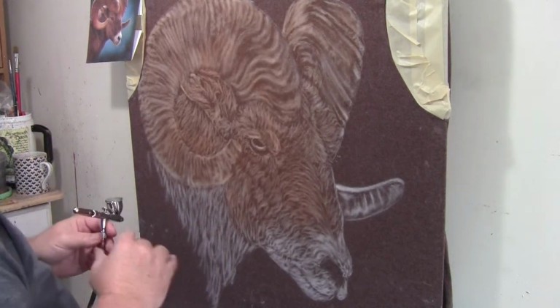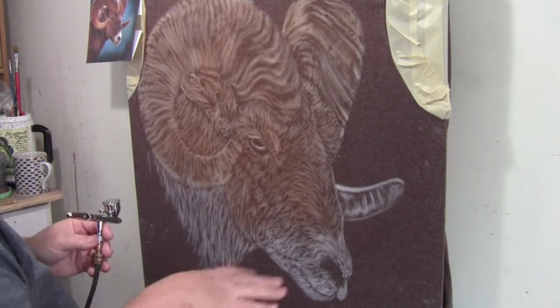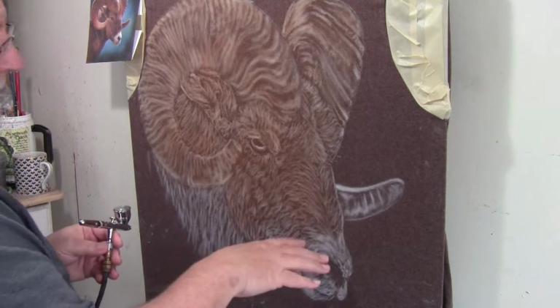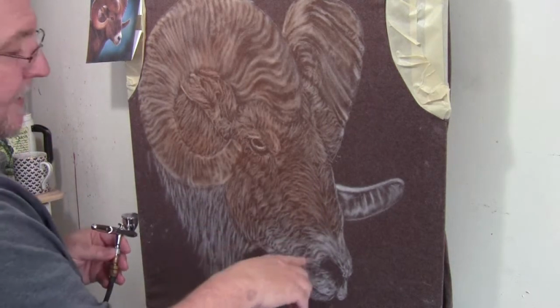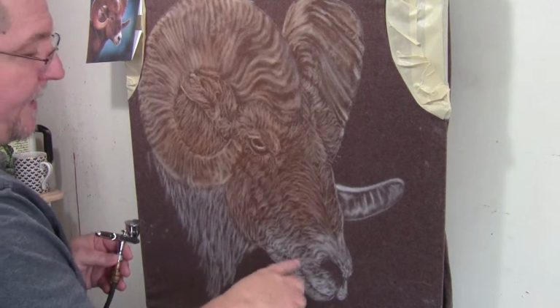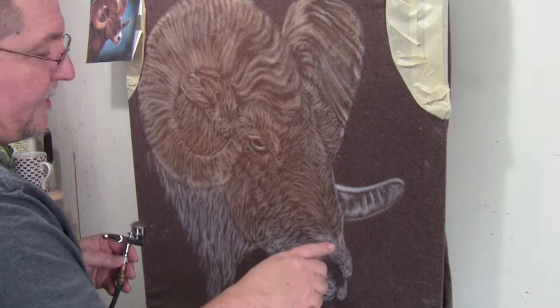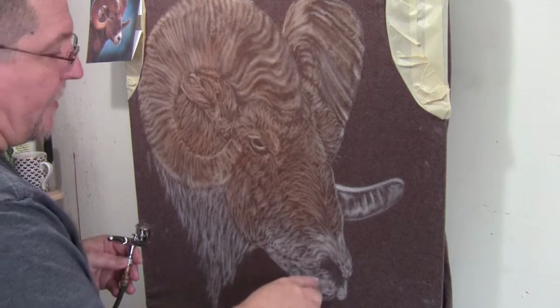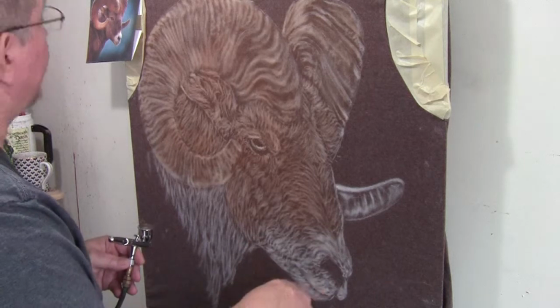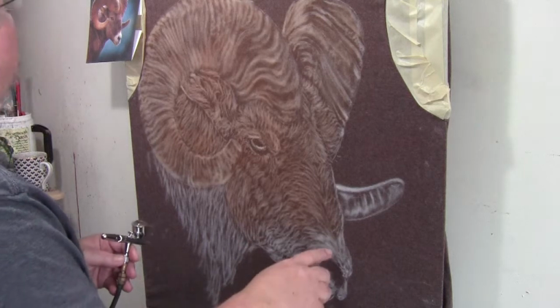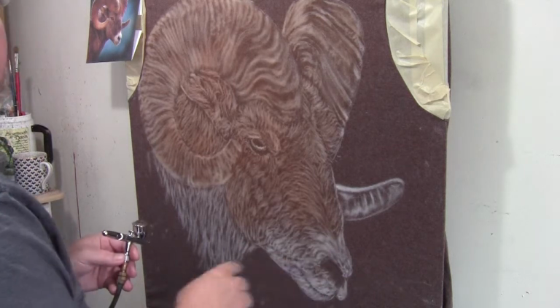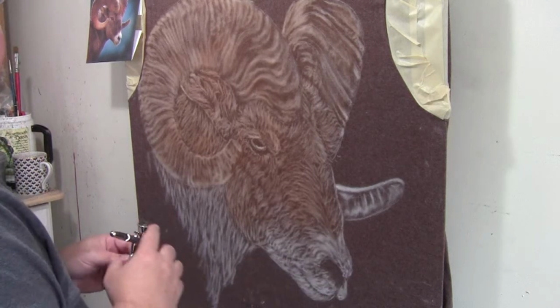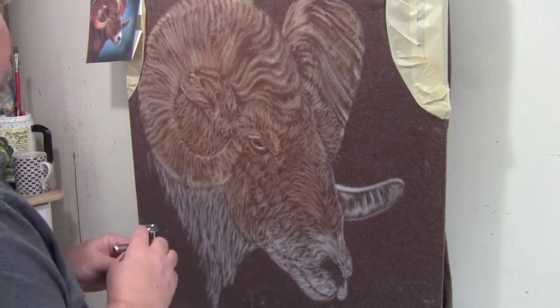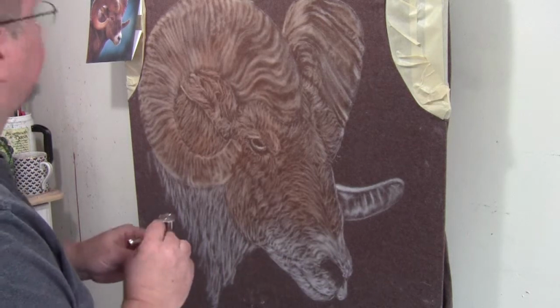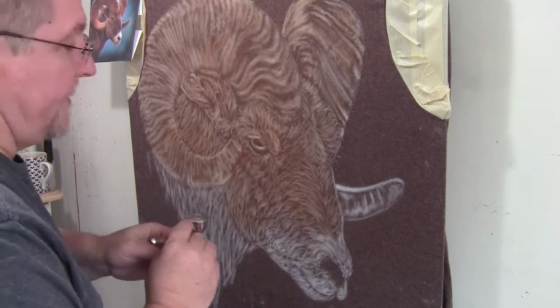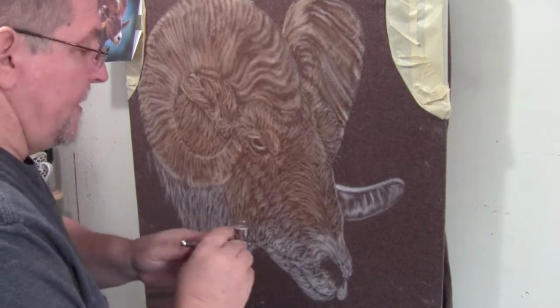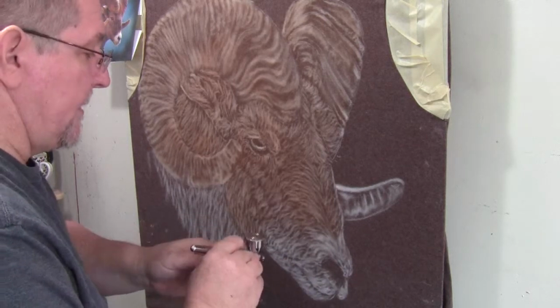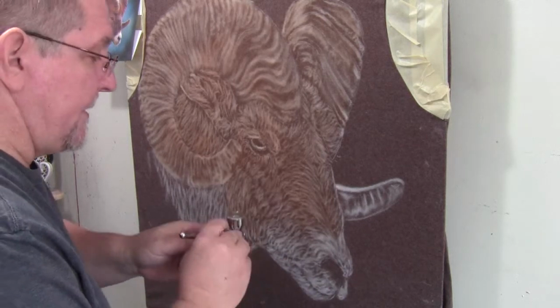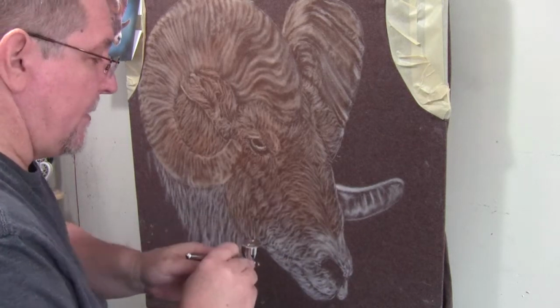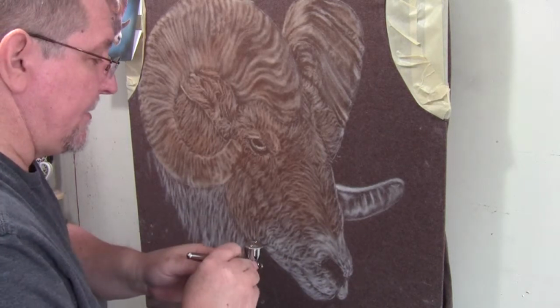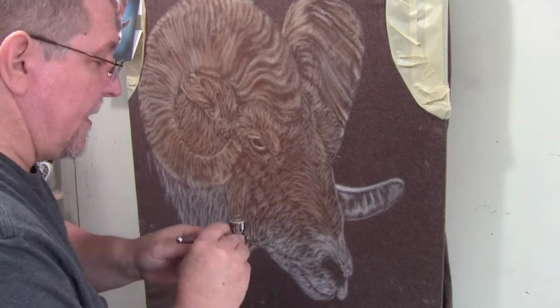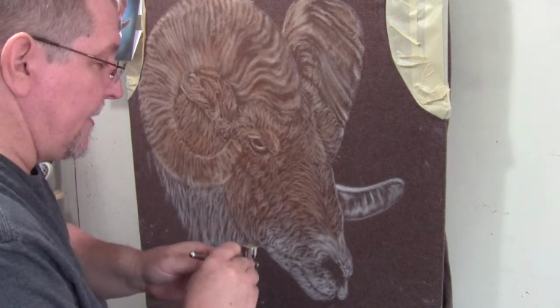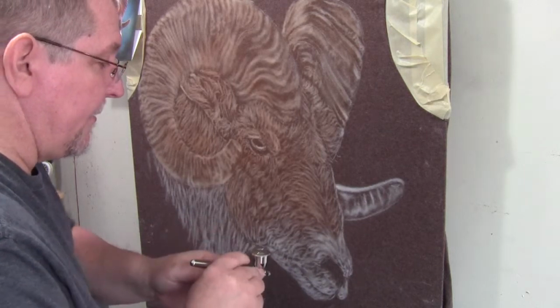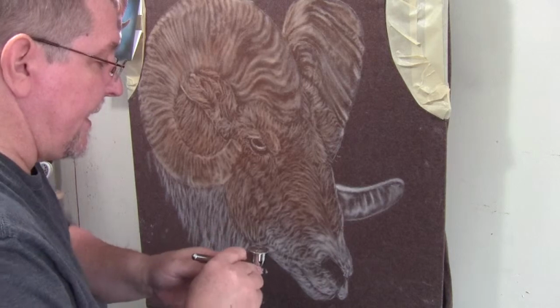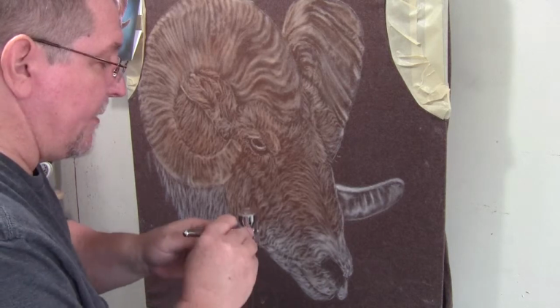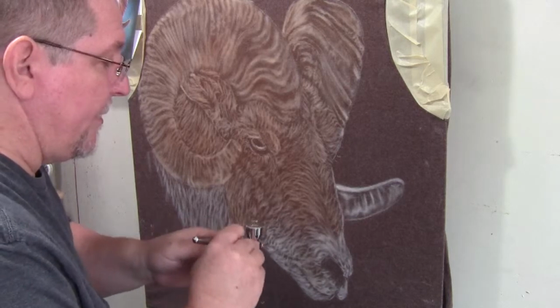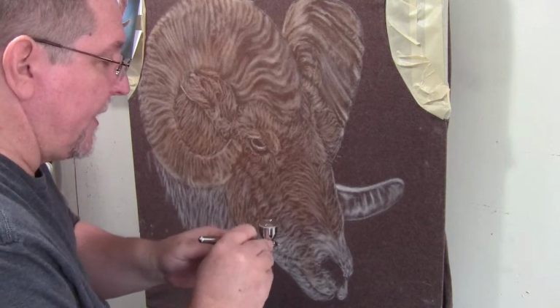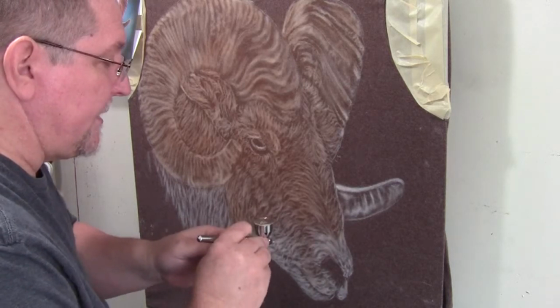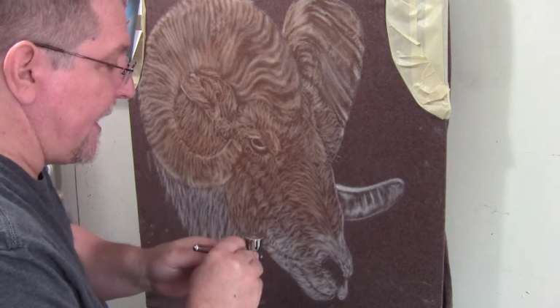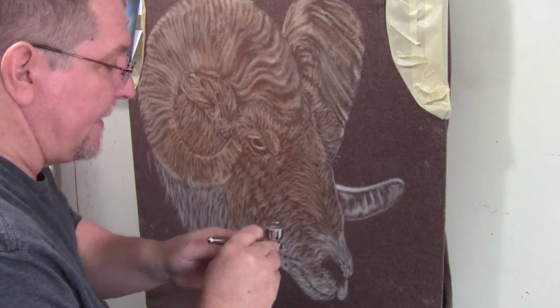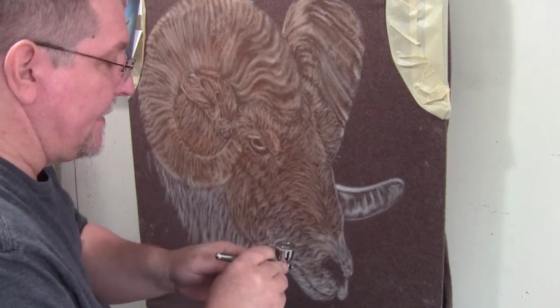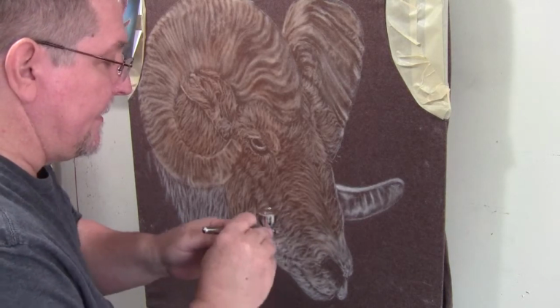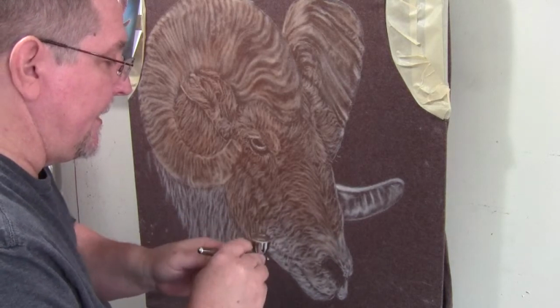There's a little bit of yellowish brown coming through in the white of the nose area, so I'm still going to mist over that, and then I'll rebuild my whites again later.